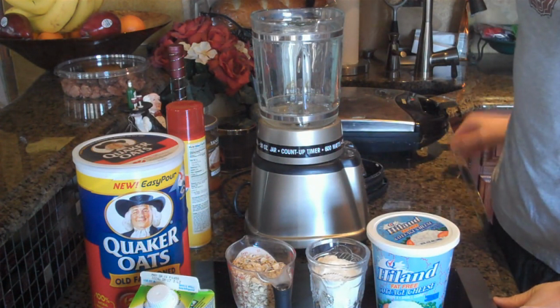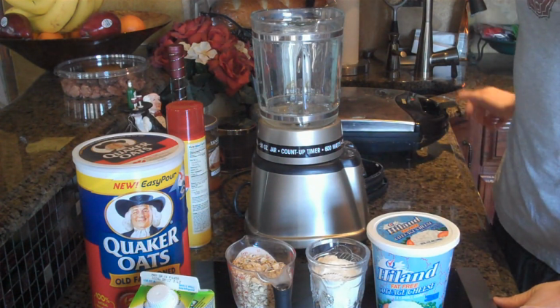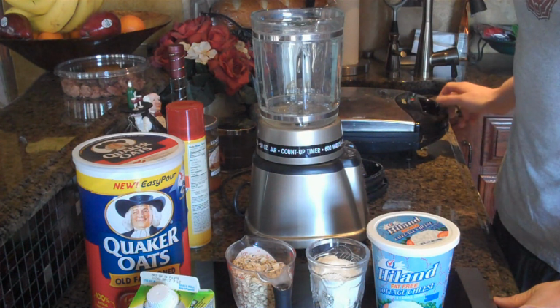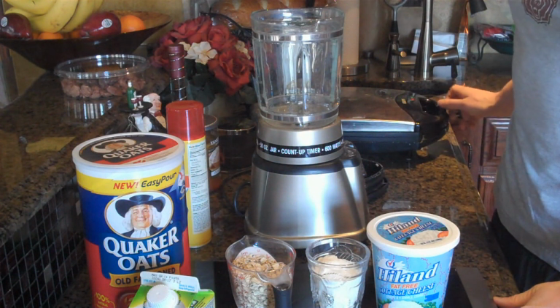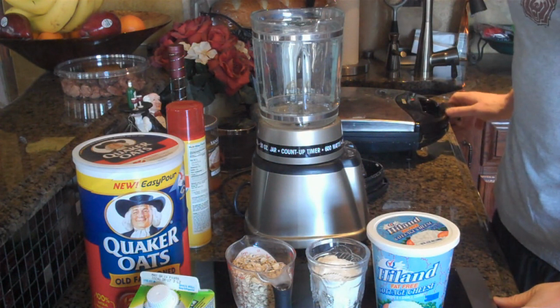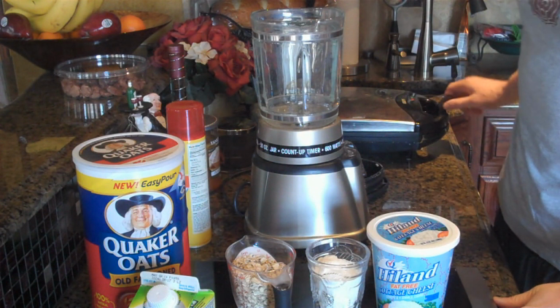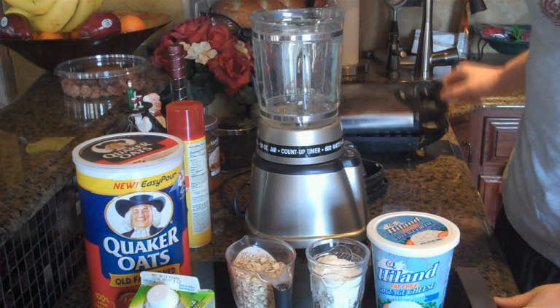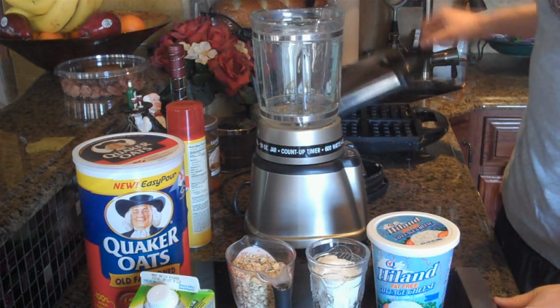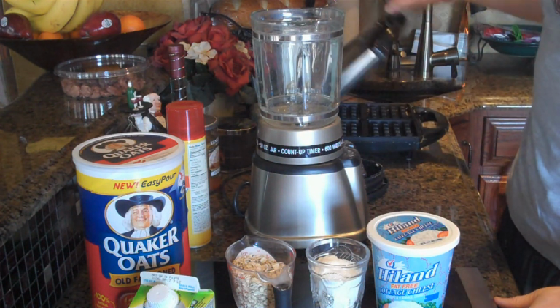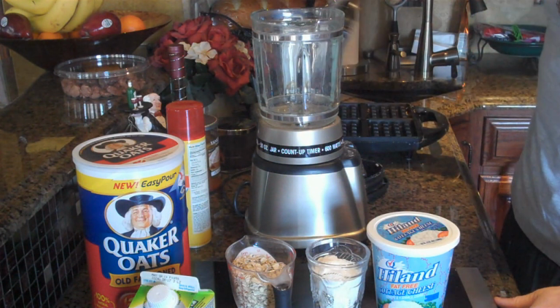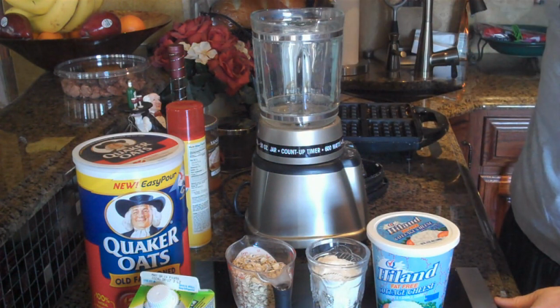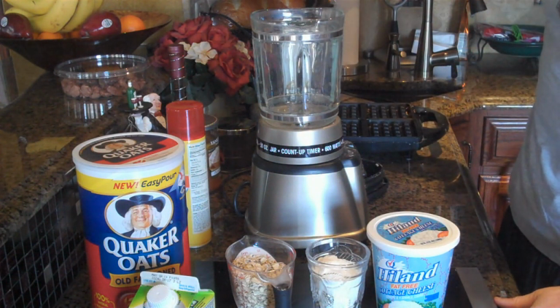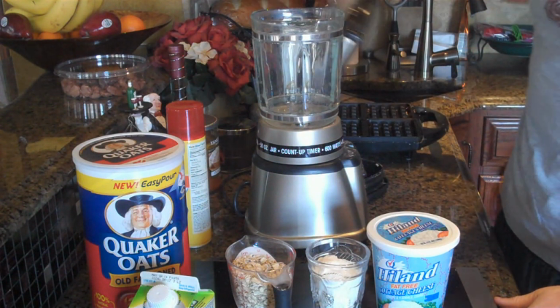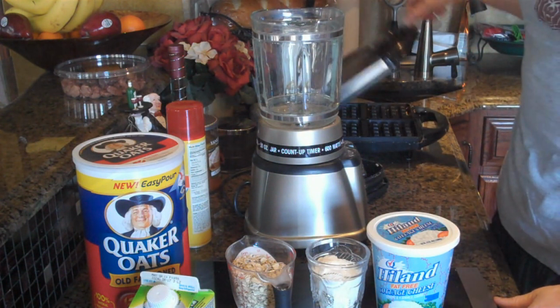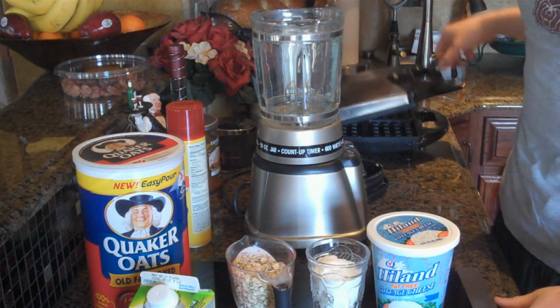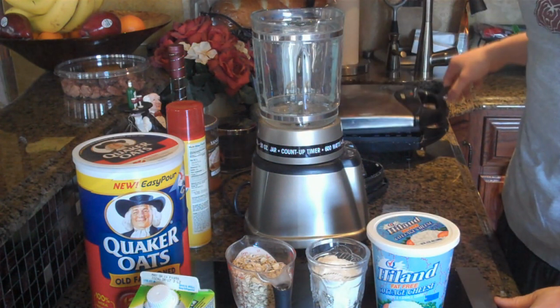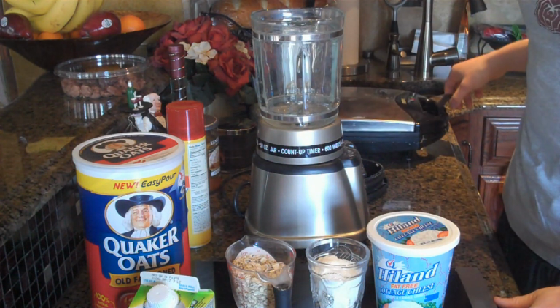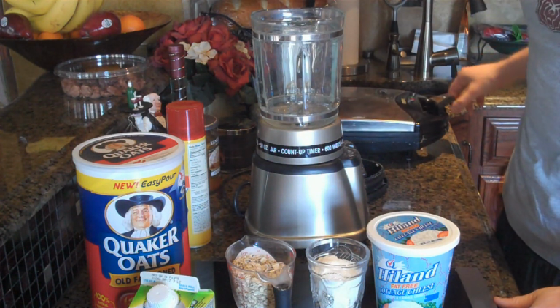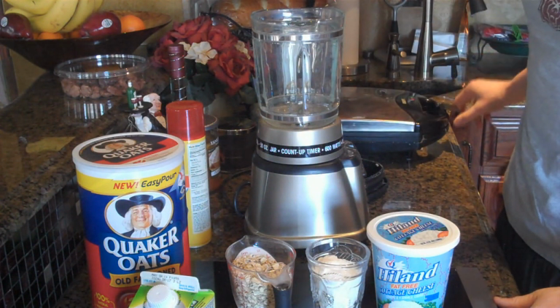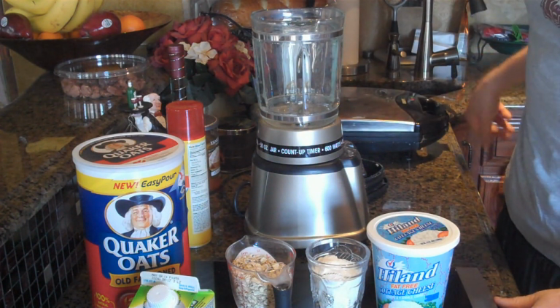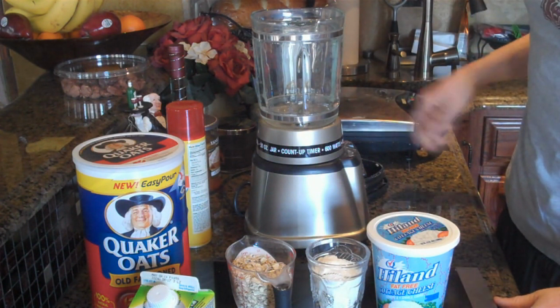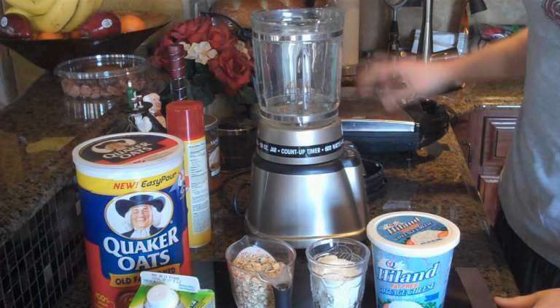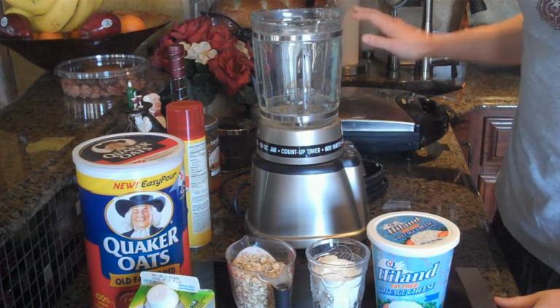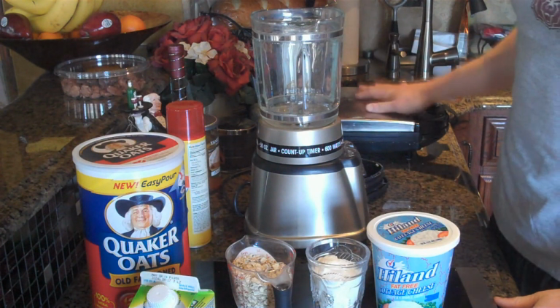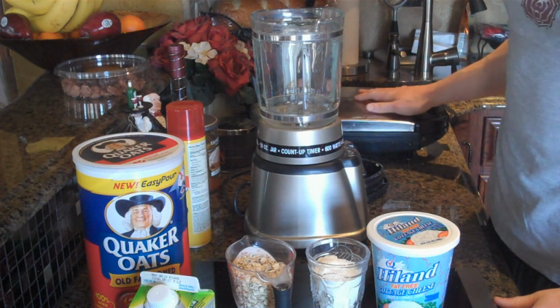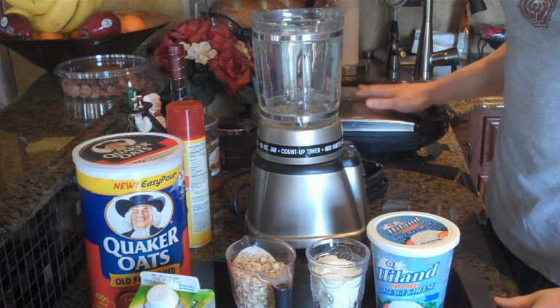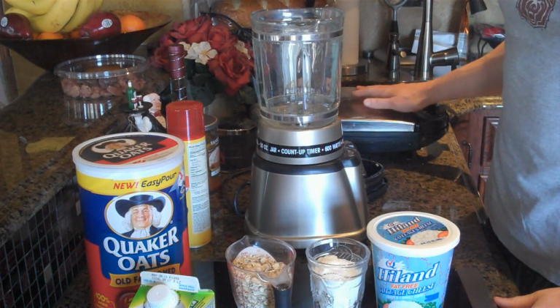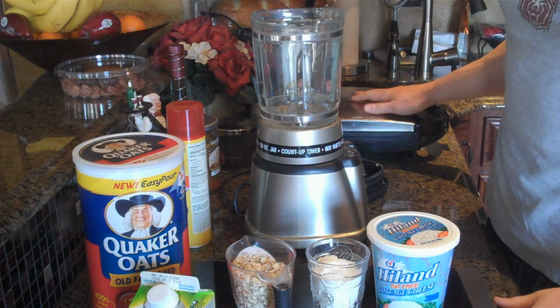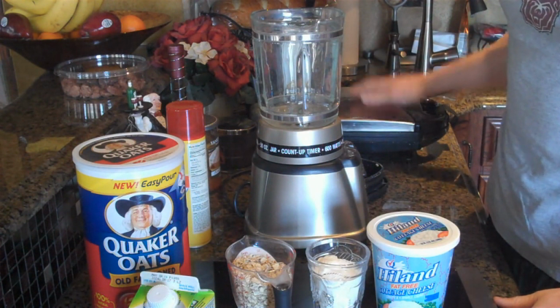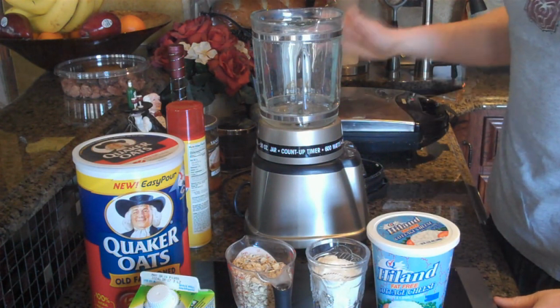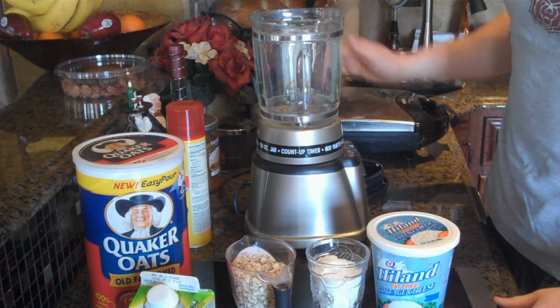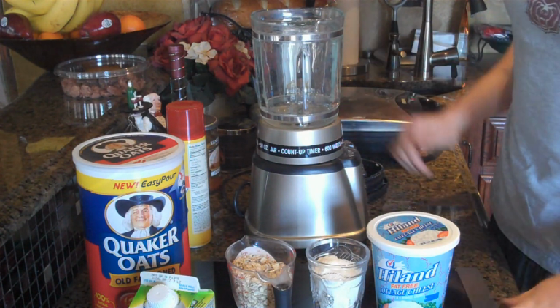You guys can see here I have the waffle maker already turned on and heating up. But before we put the batter onto the waffle maker, we've got to make the batter.